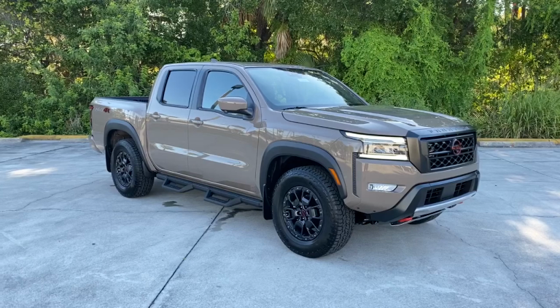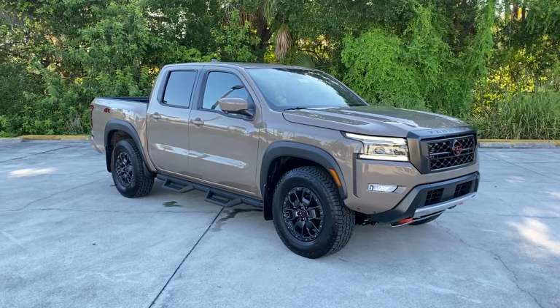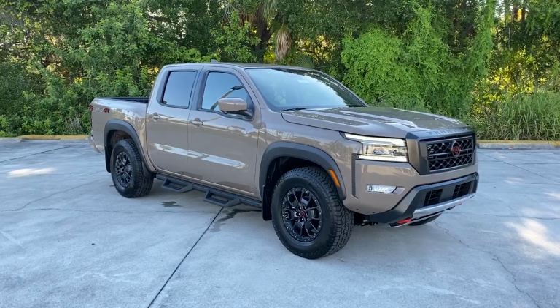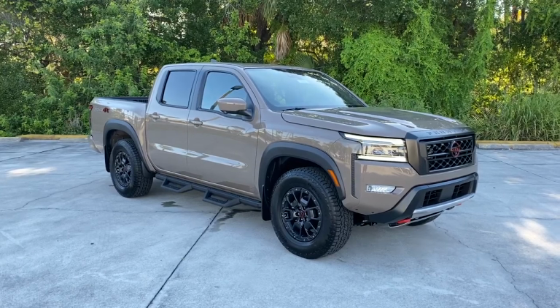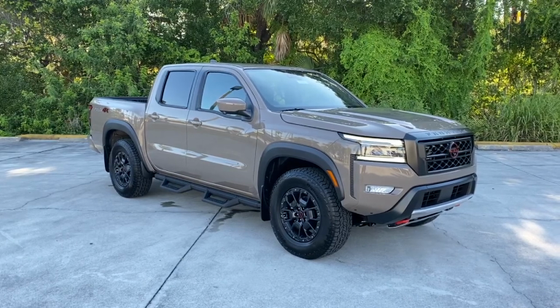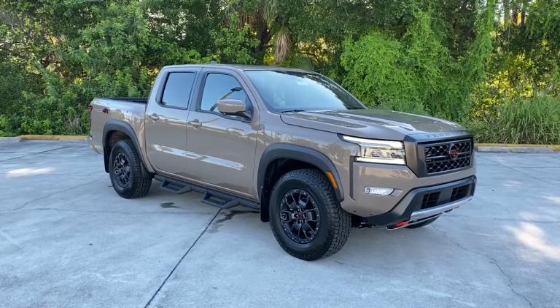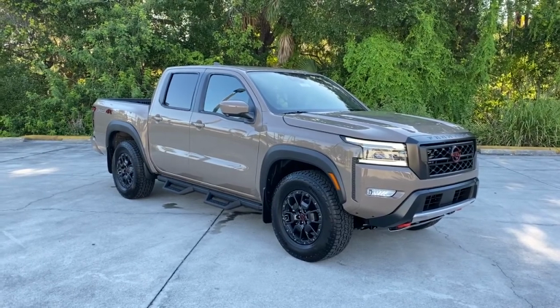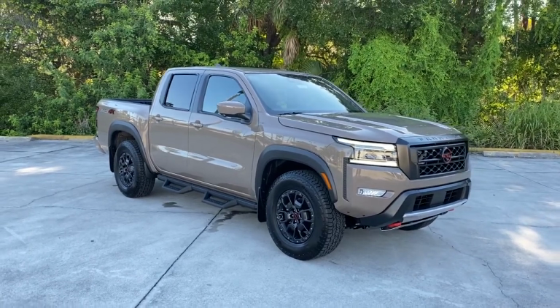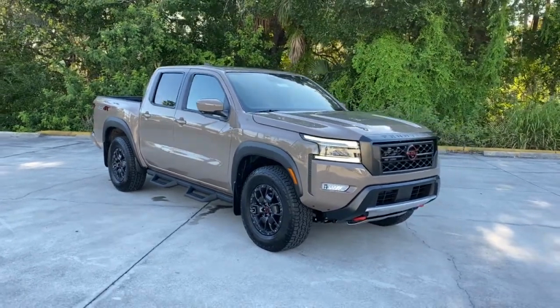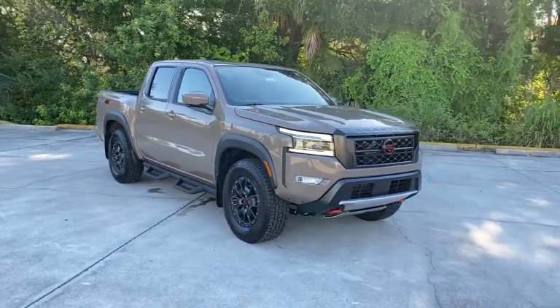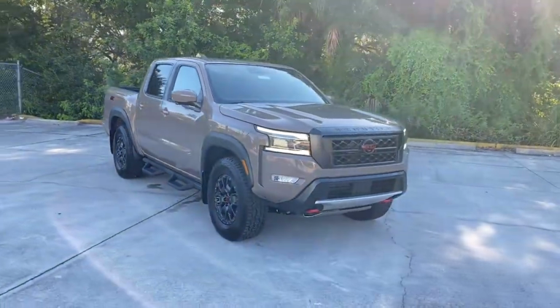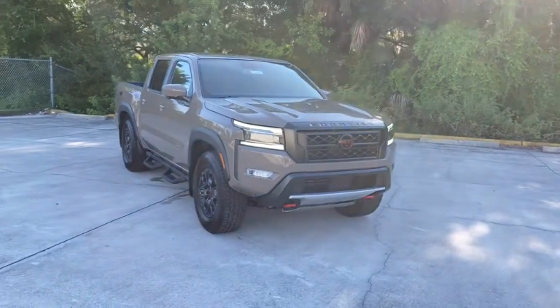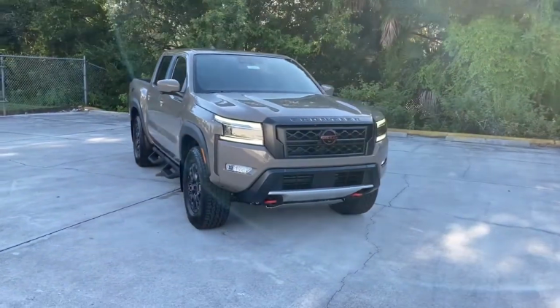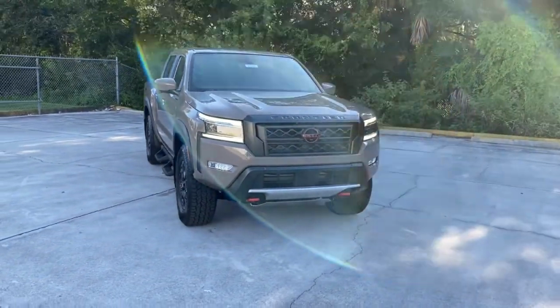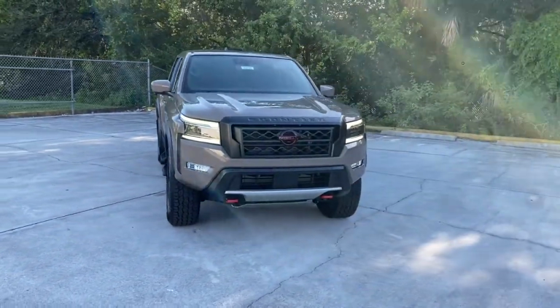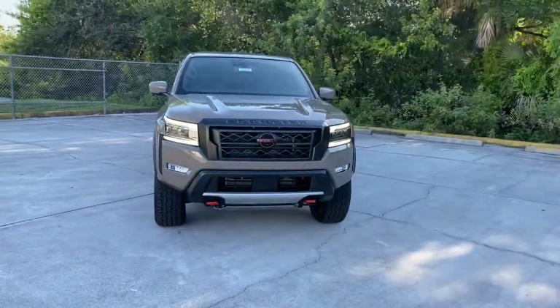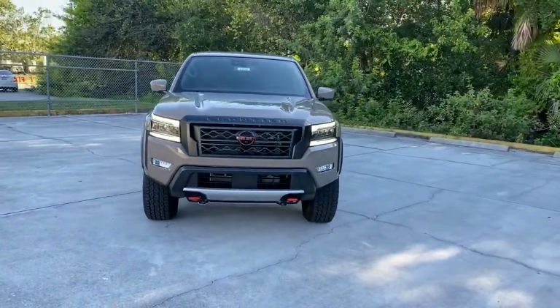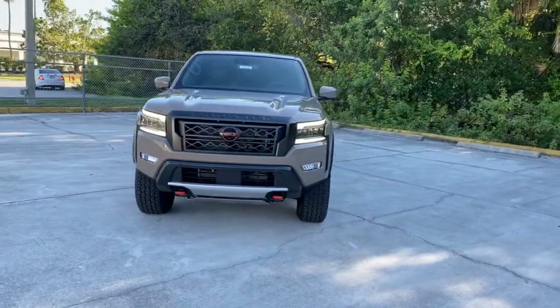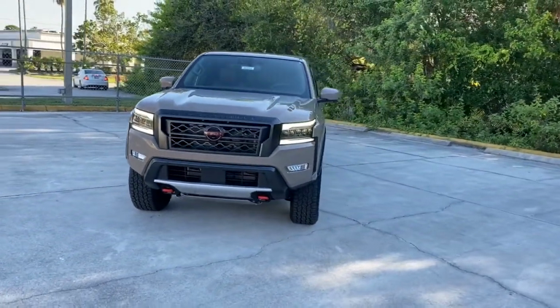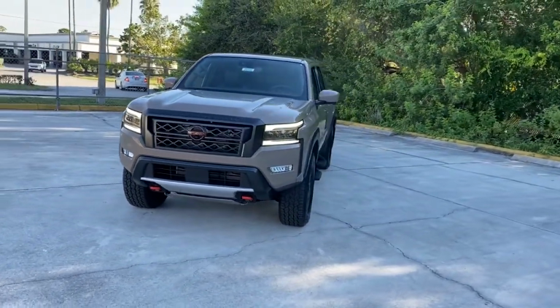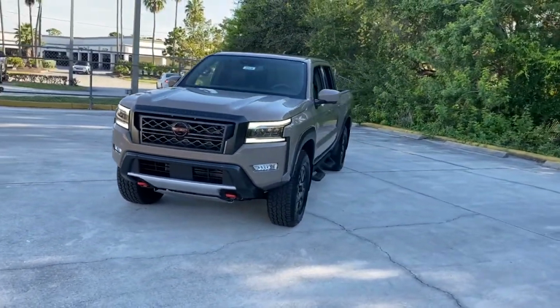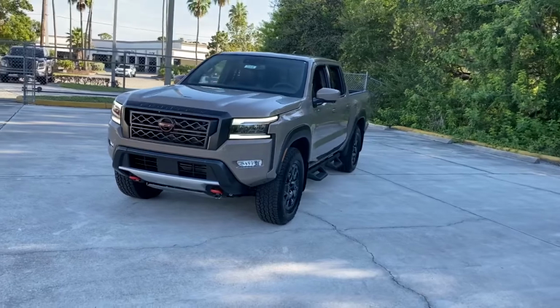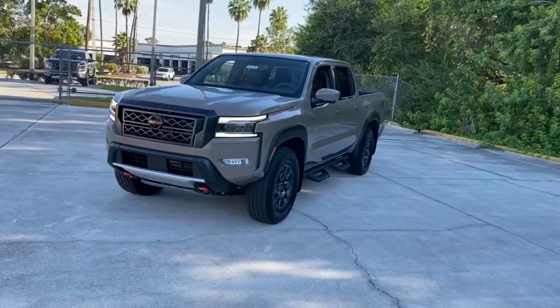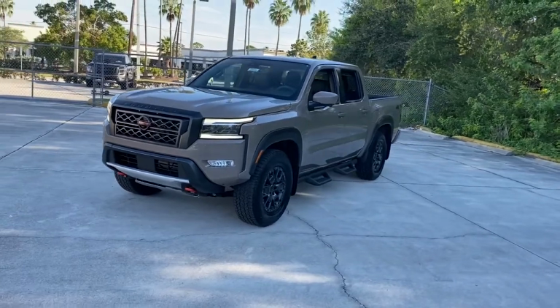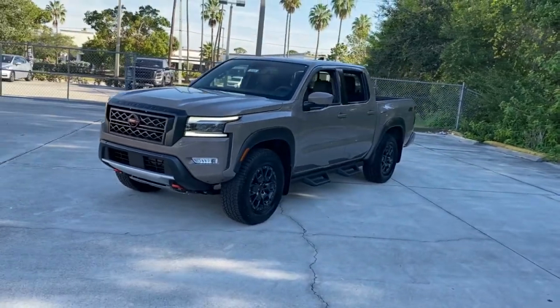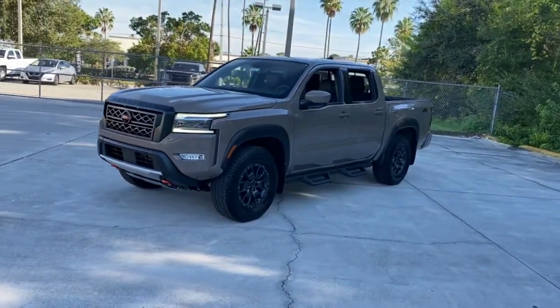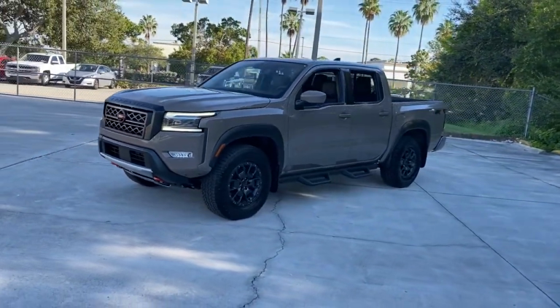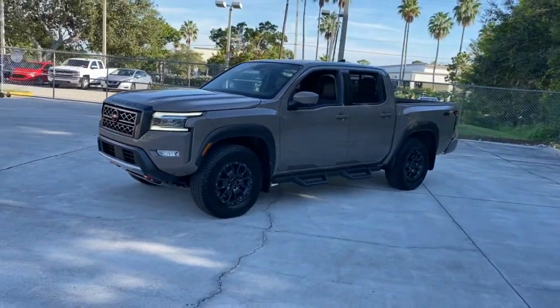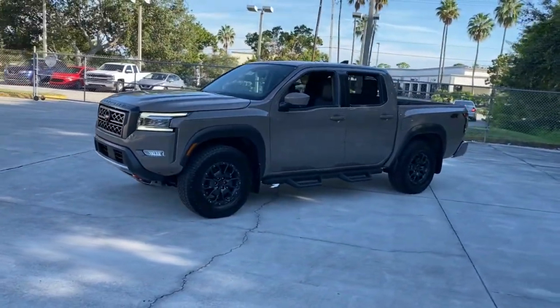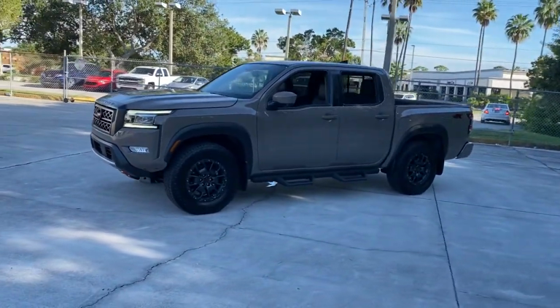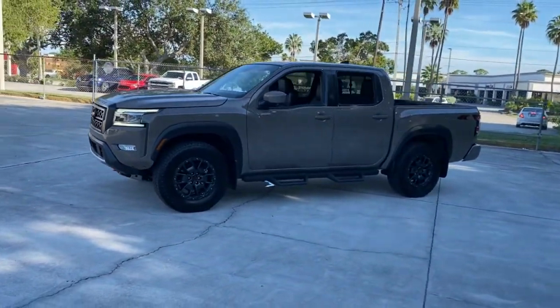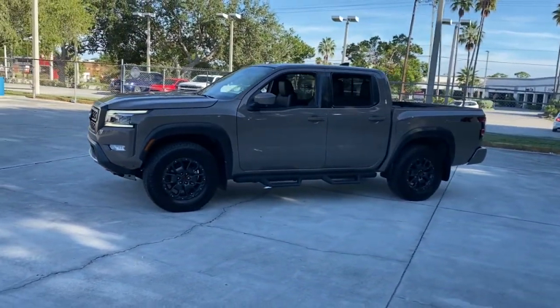Go home happy with the 2022 Nissan Frontier. You'll be ready for the job or off-road recreation in this remarkably affordable Frontier. Comfortable, capable, and hardworking, this popular midsize pickup is waiting just for you.